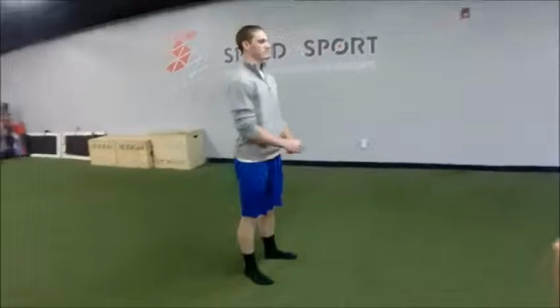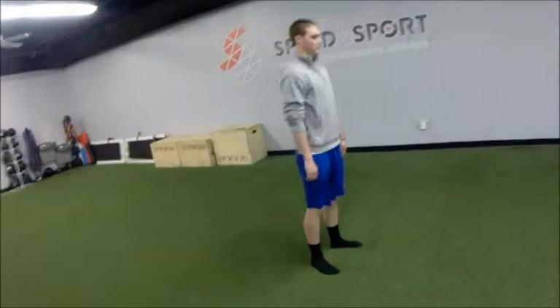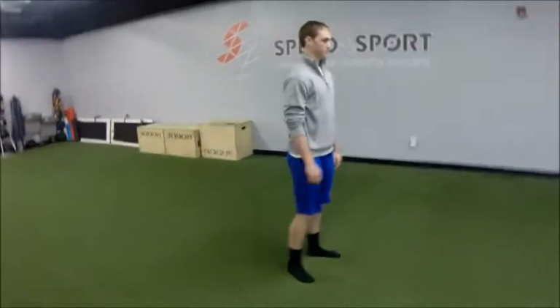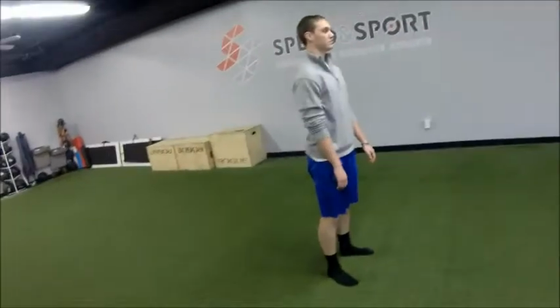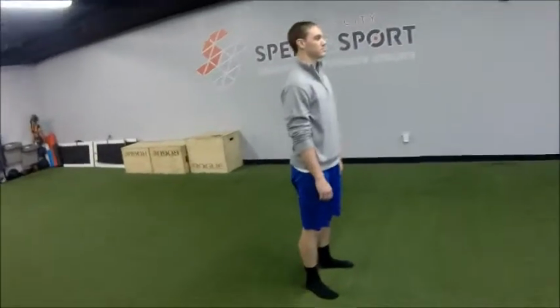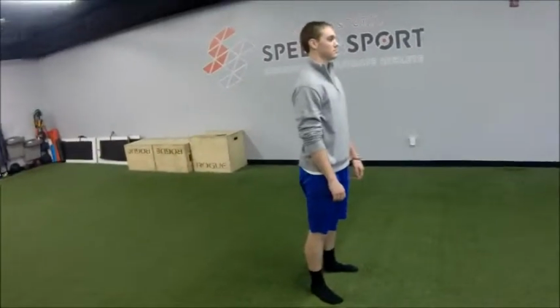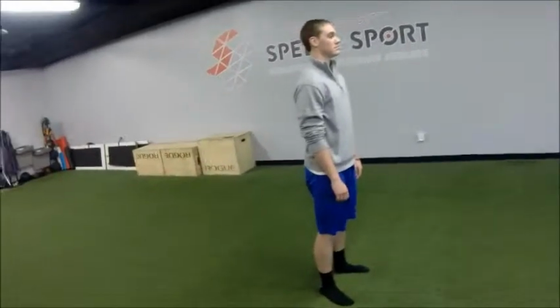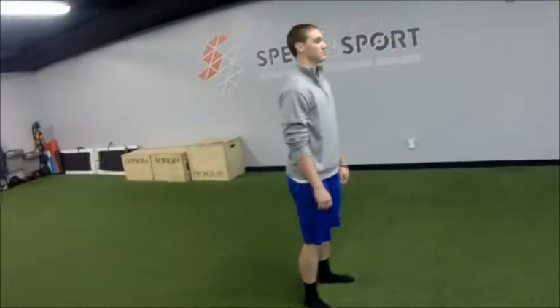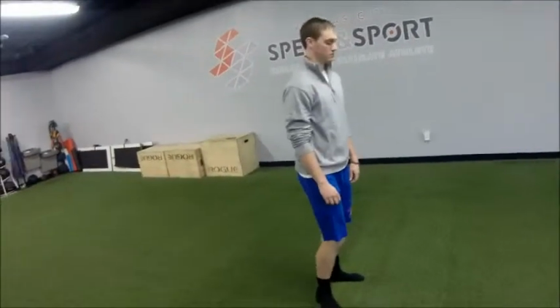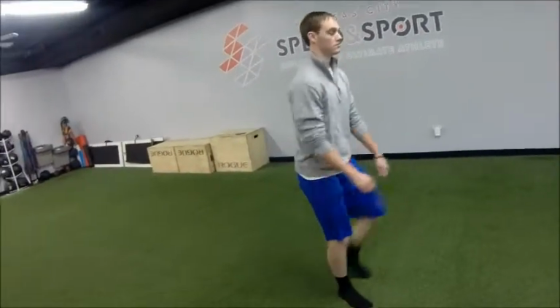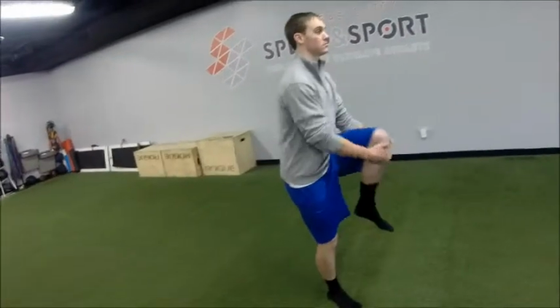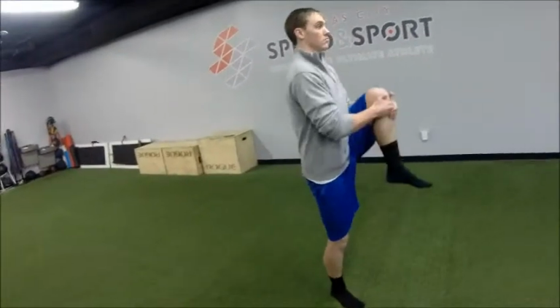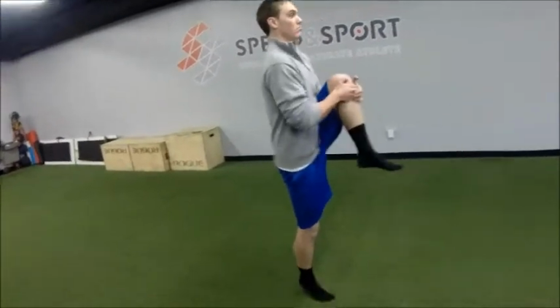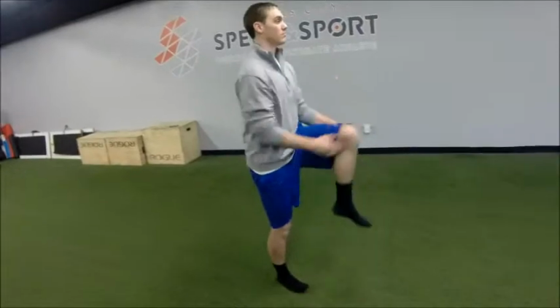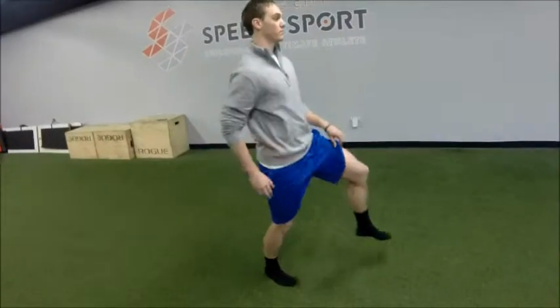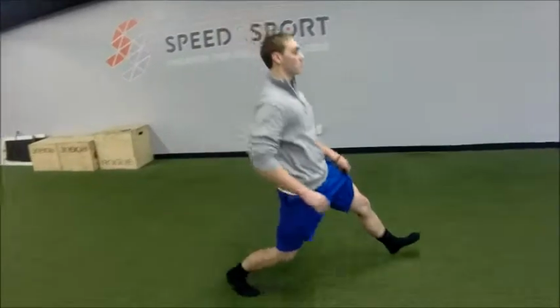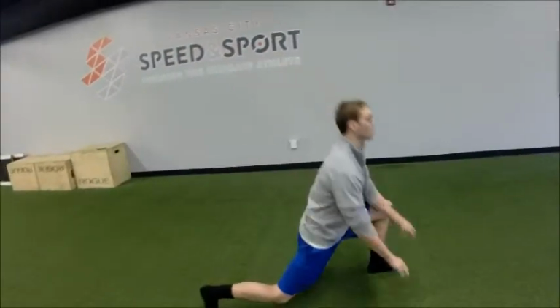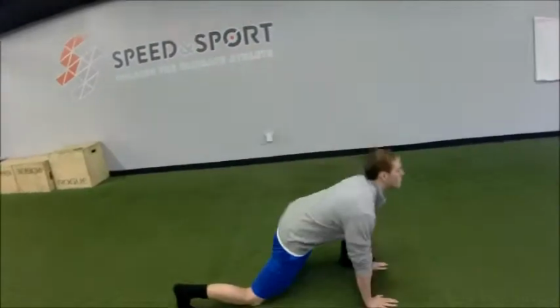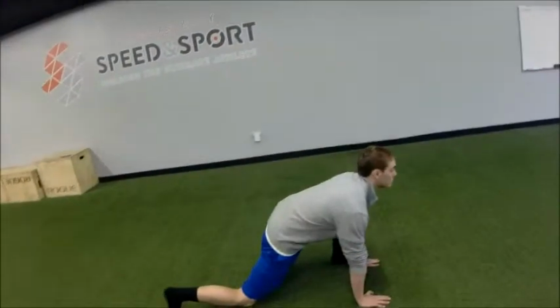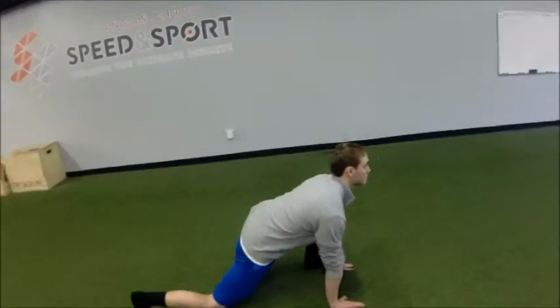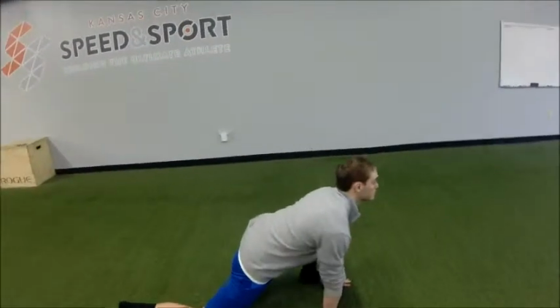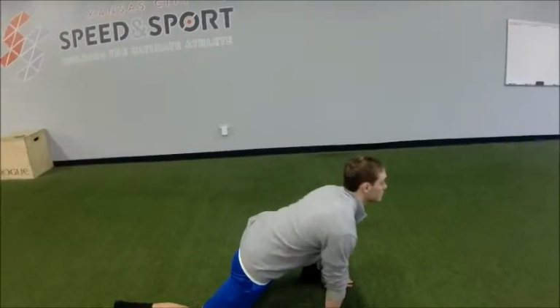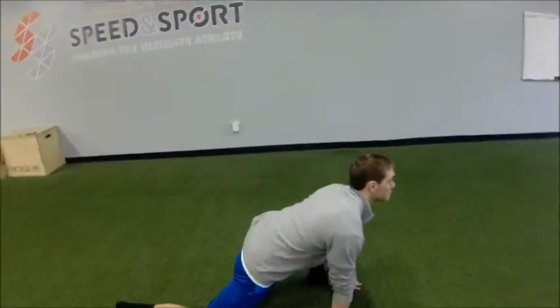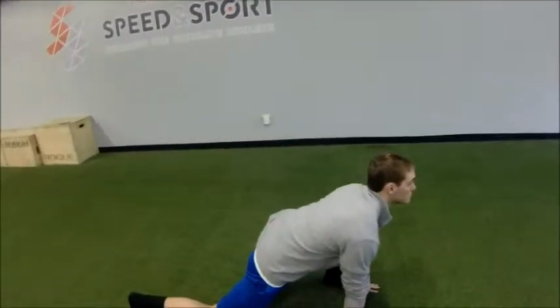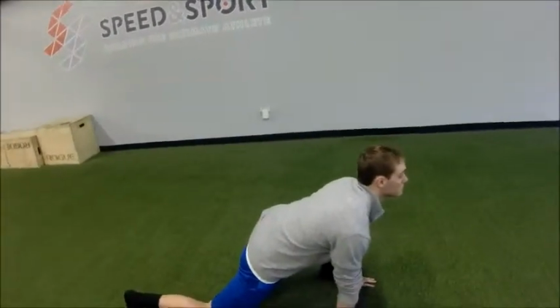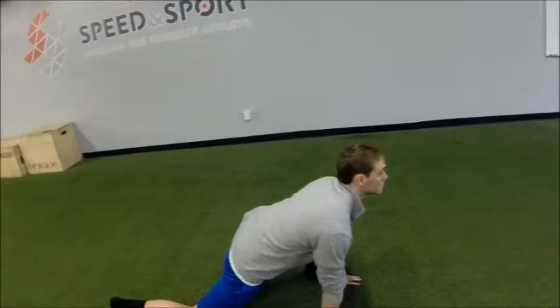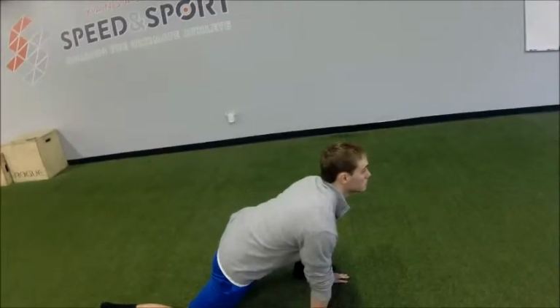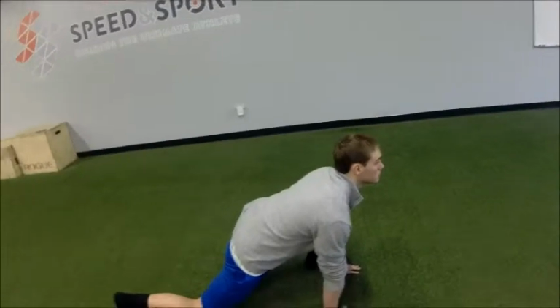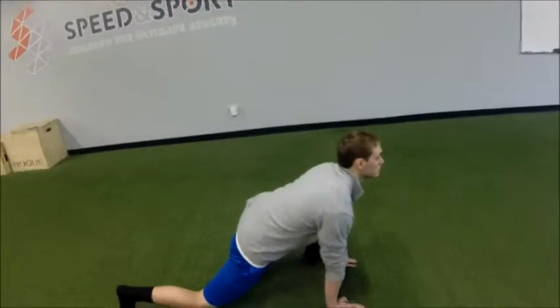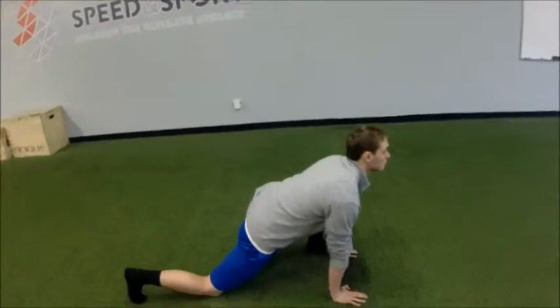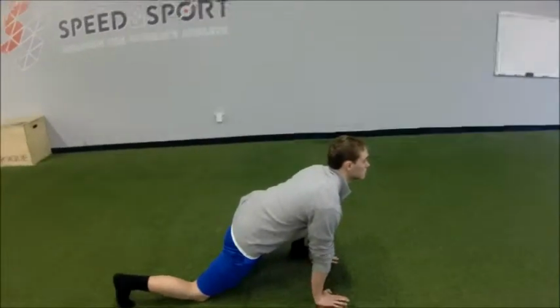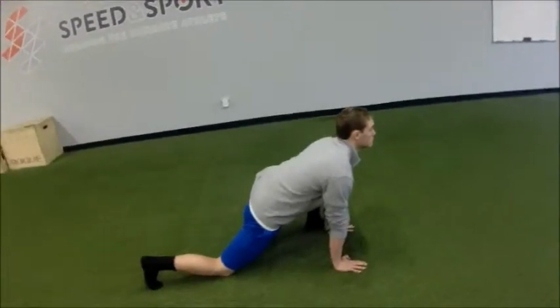For the Spider-Man Lunge with hip lift and overhead reach, we start with a knee hug into a Spider-Man Lunge, which is a nice wide lunge to give us more of a groin stretch. So this is our position: knee down, head up, chest up, hands on the ground, inside the foot.